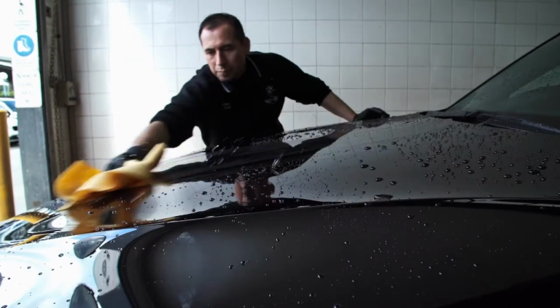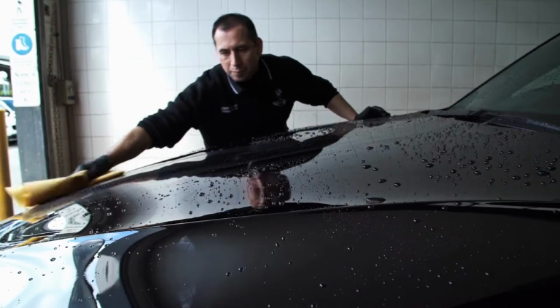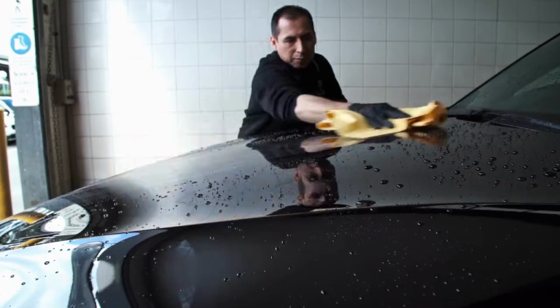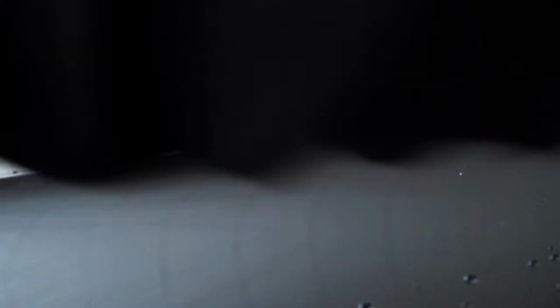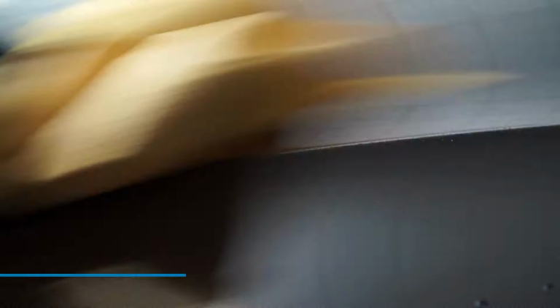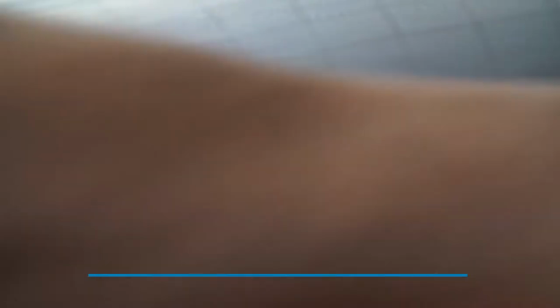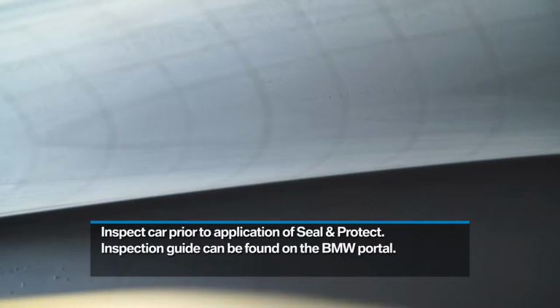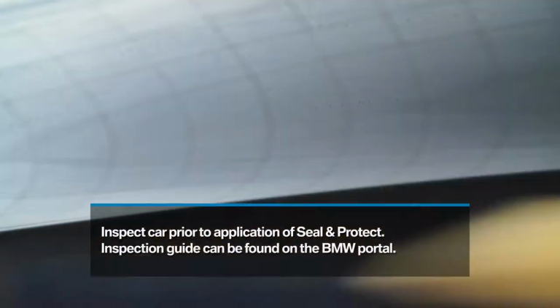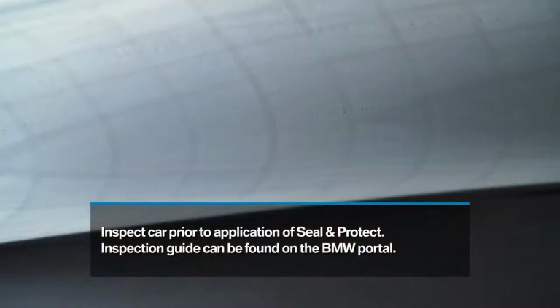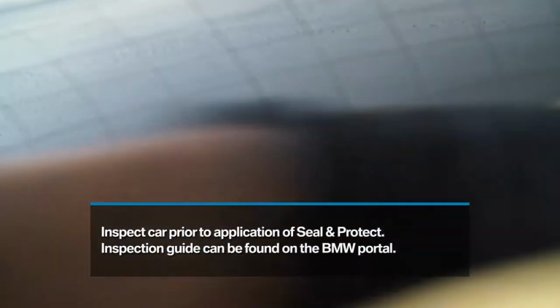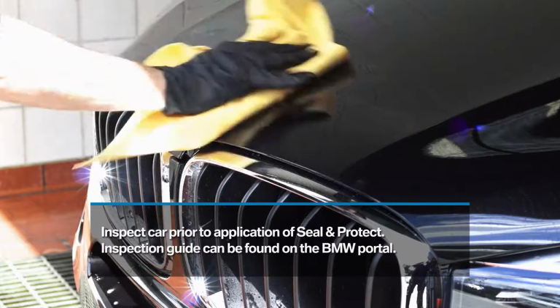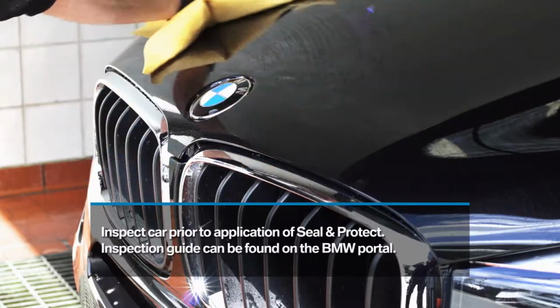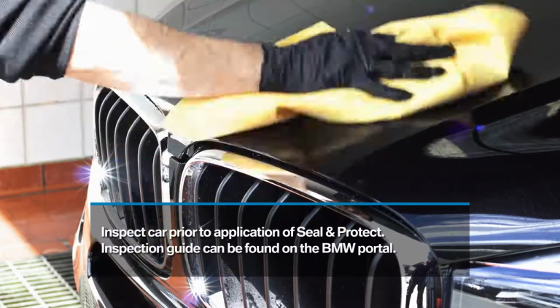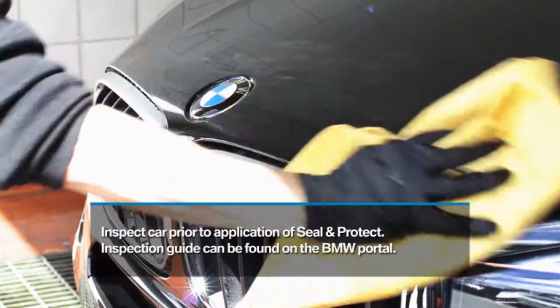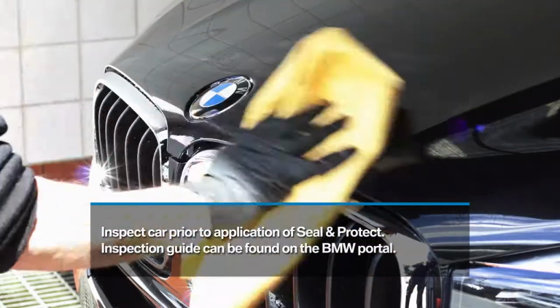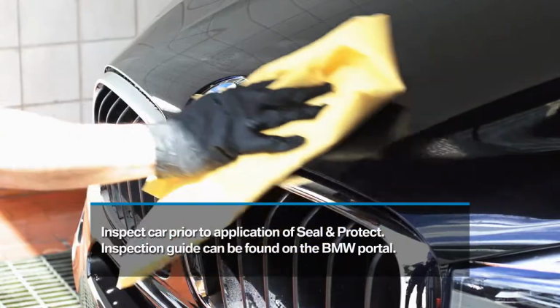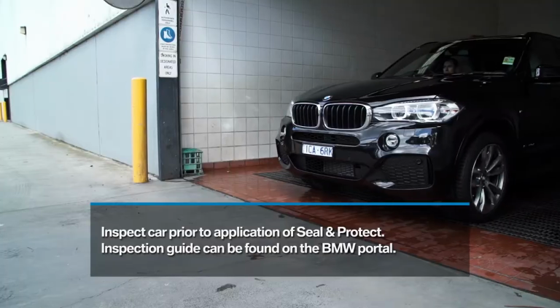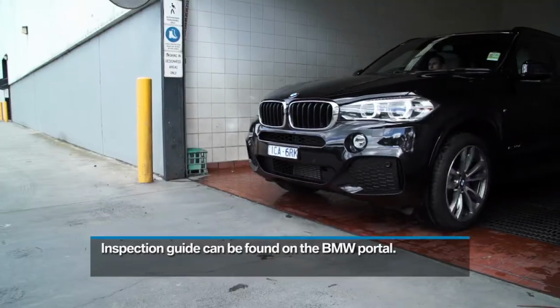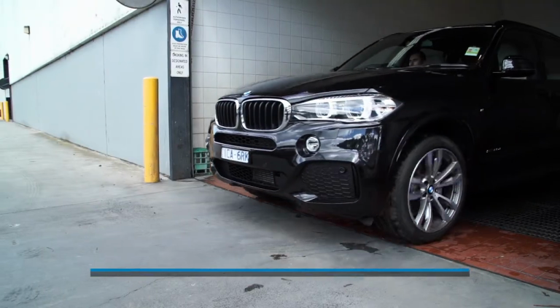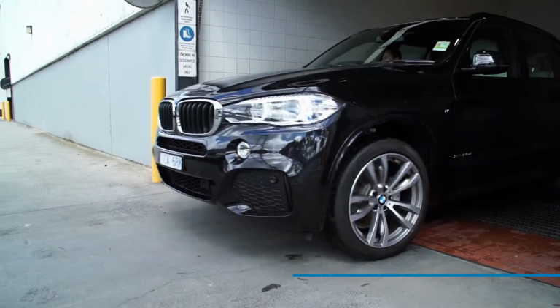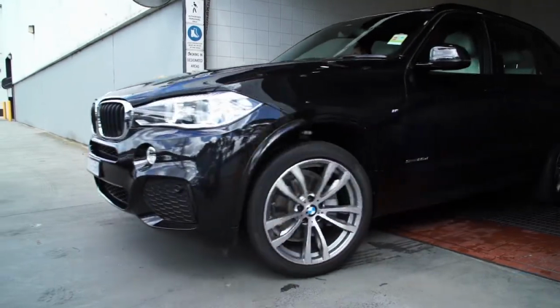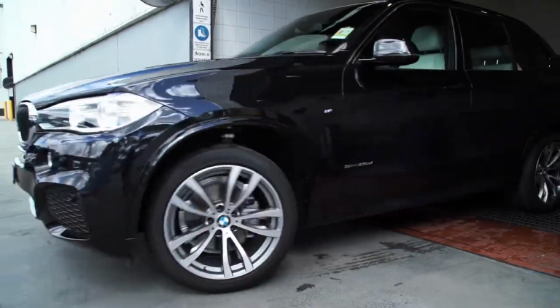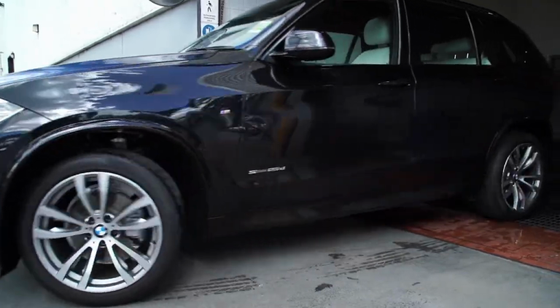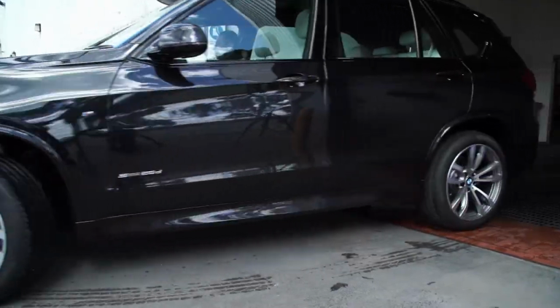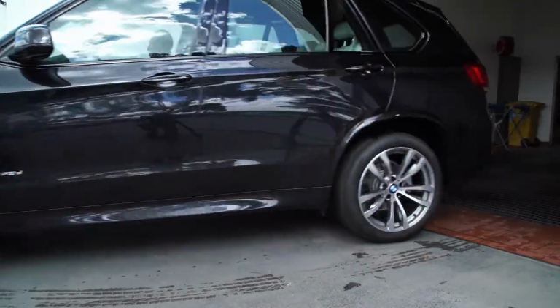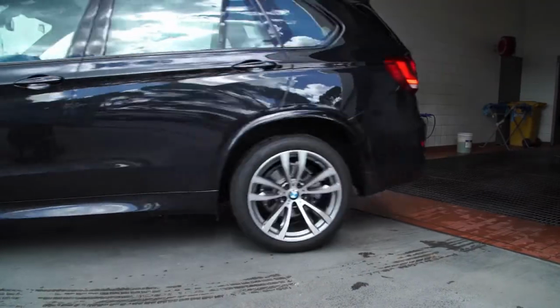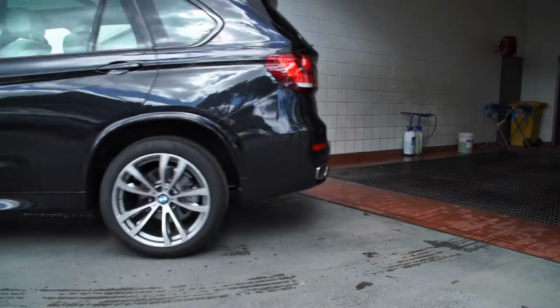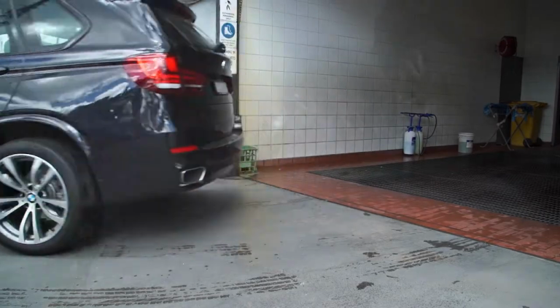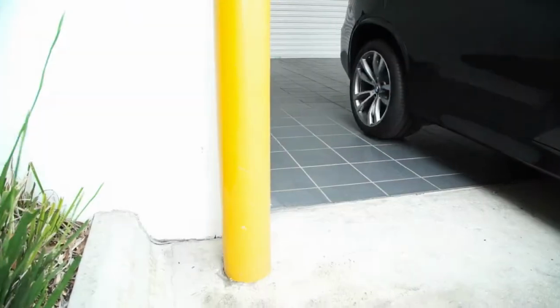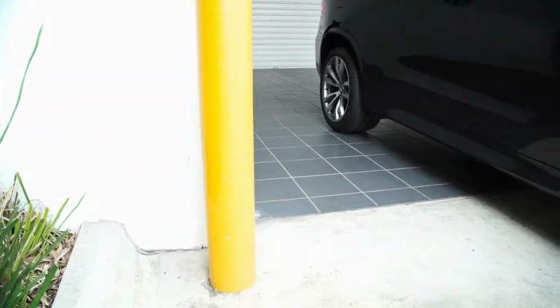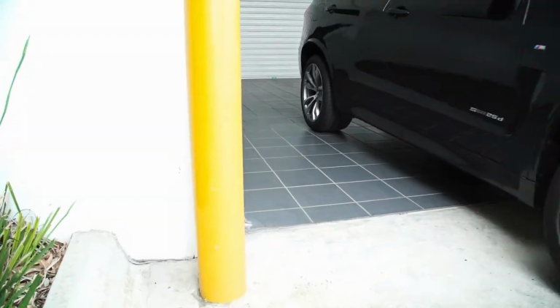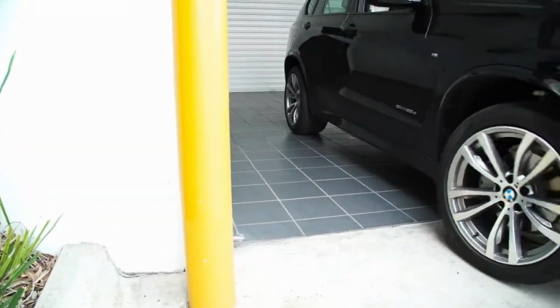Once the car is spotless, it must be inspected. The inspection guide is found on the BMW portal and should be kept on file as a reference. For best results, take the car out of direct sunlight, as heat can interfere with the application and leave hard to remove residue.